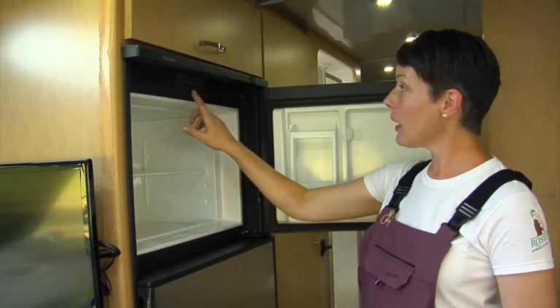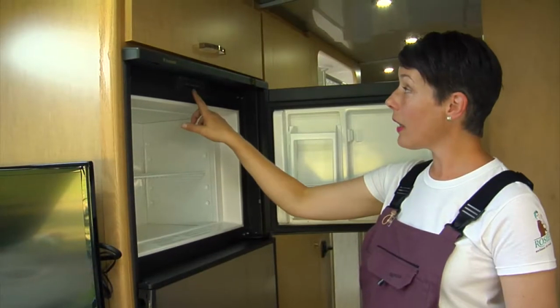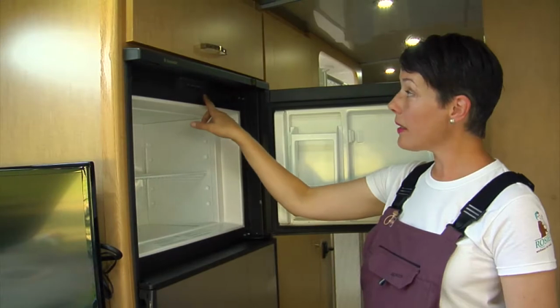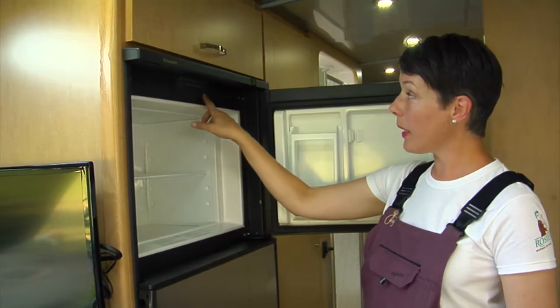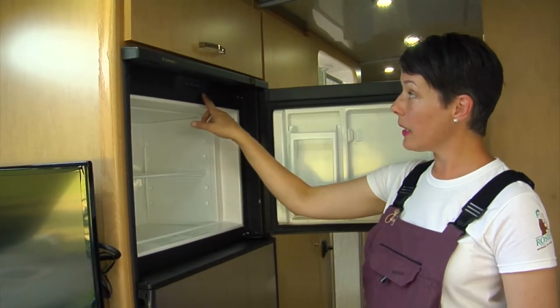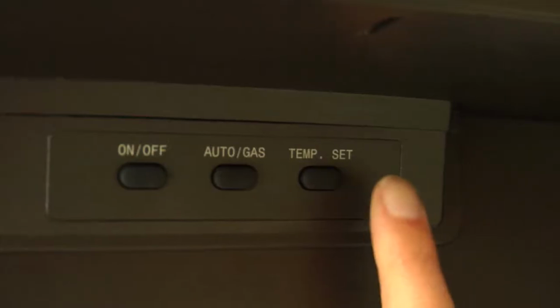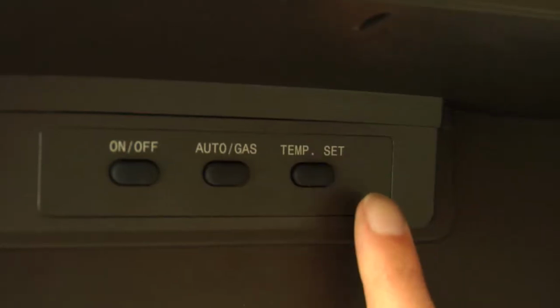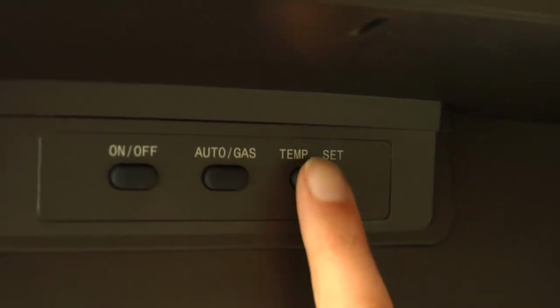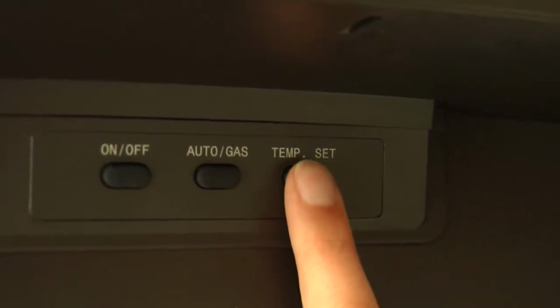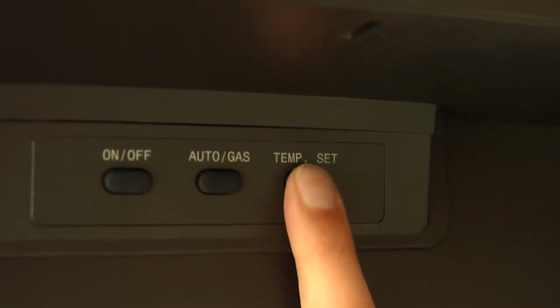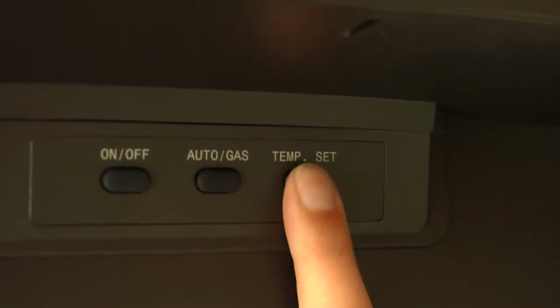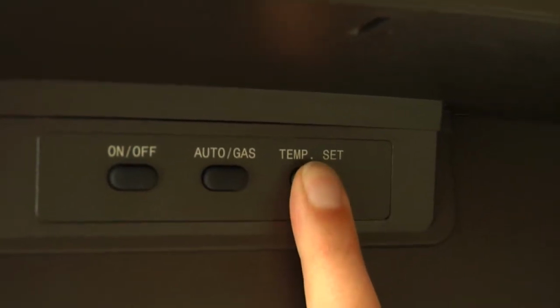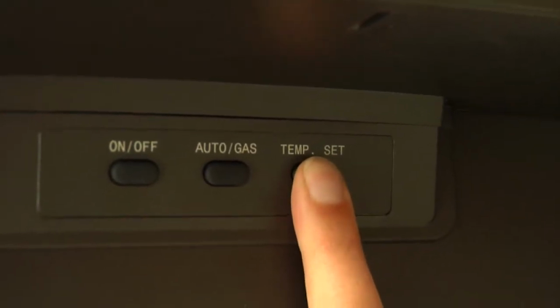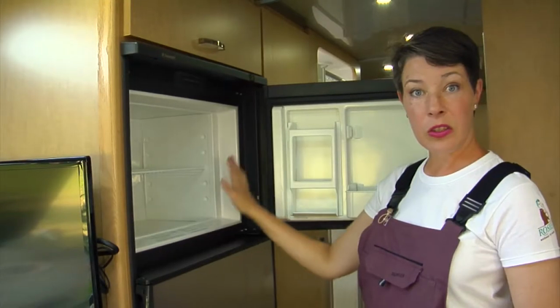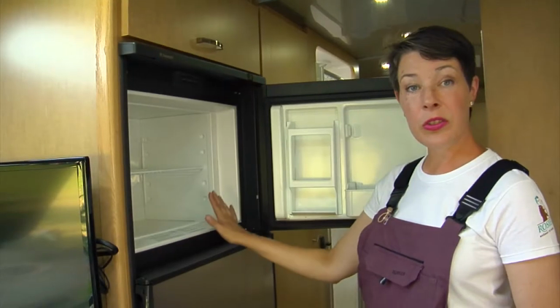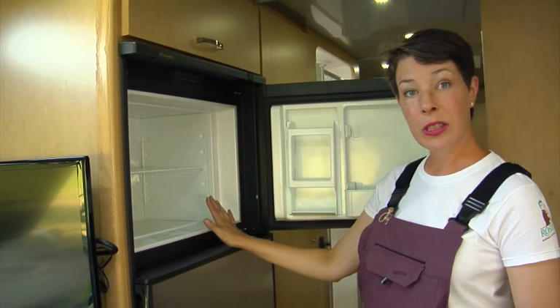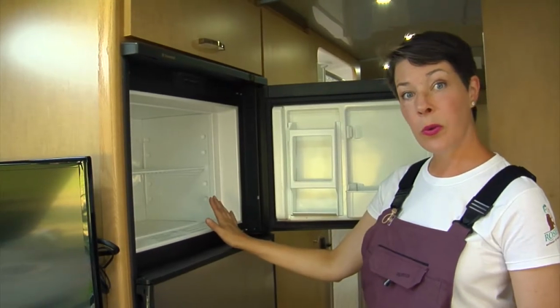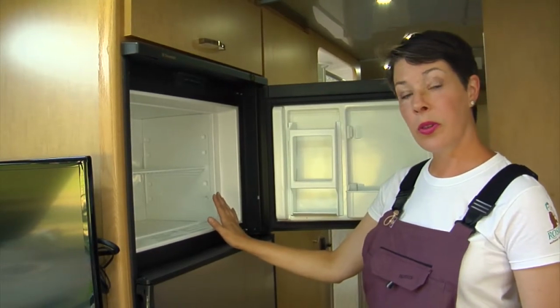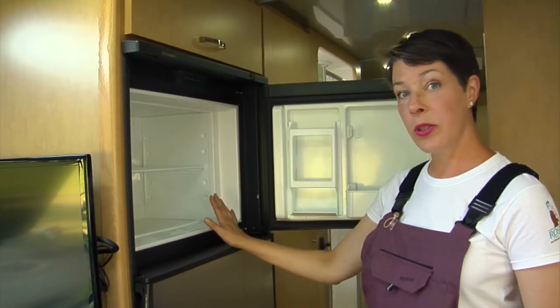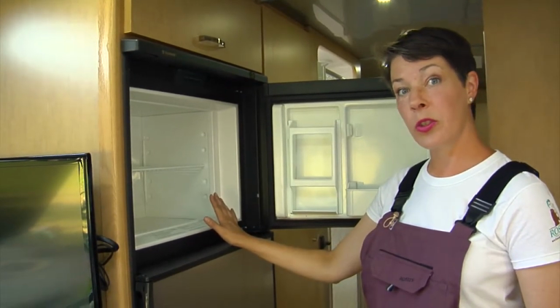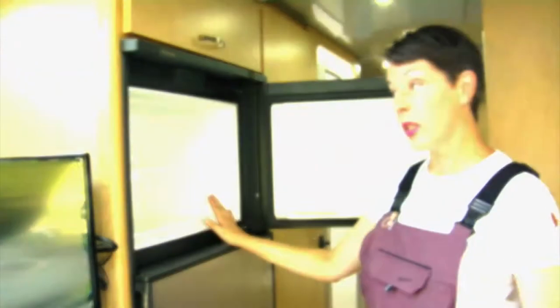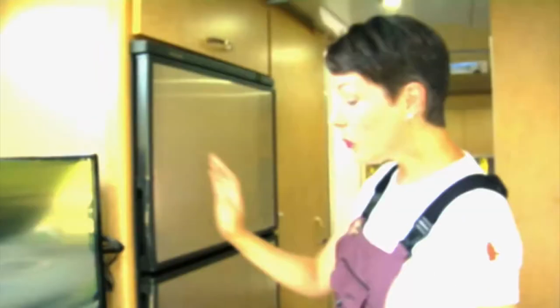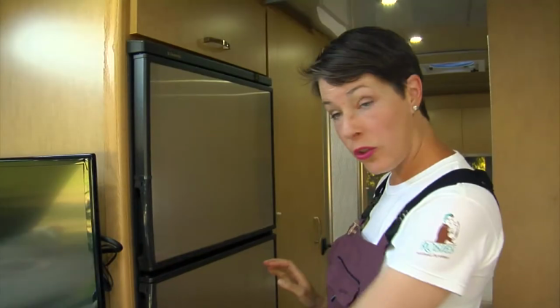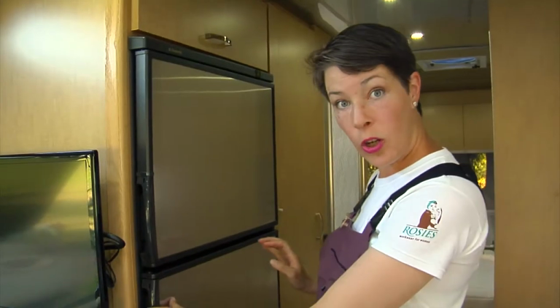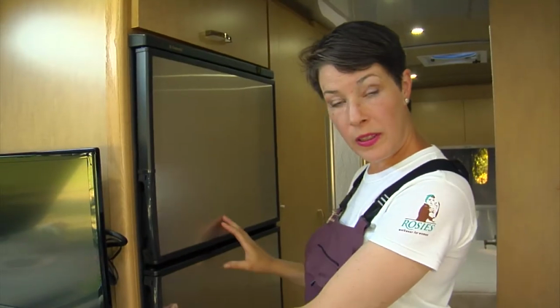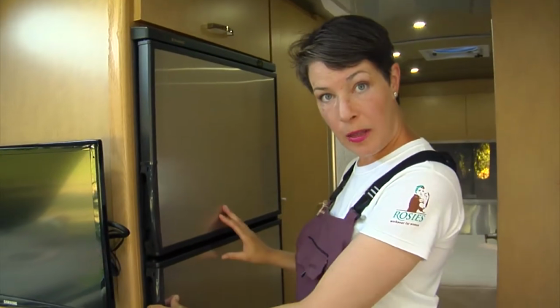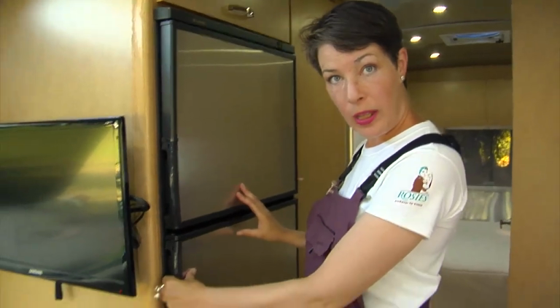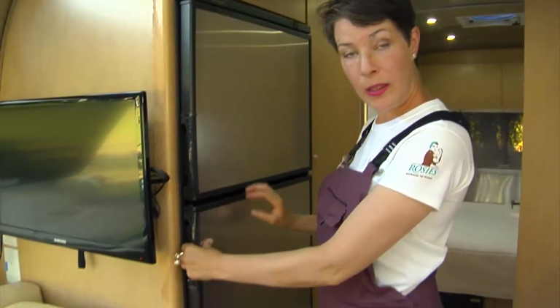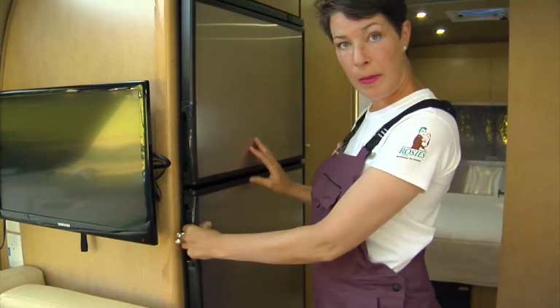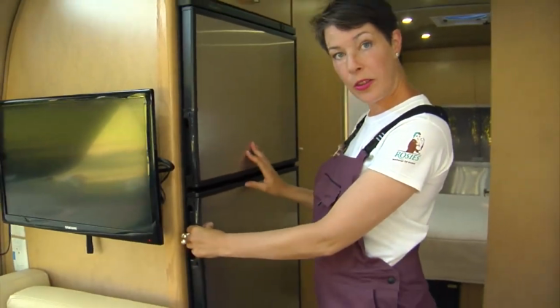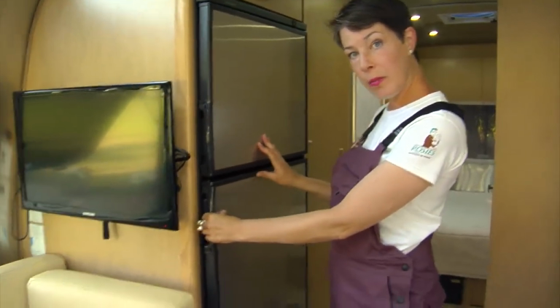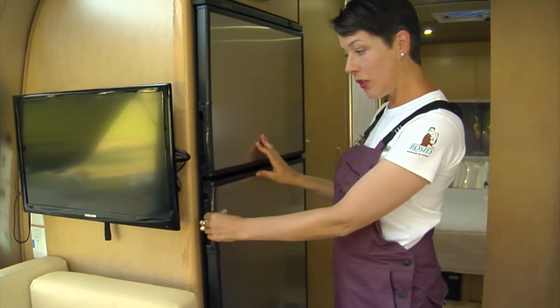The last button is the temperature set and that is exclusively for the freezer unit. The refrigerator opens the same way — same handle with the pinch.